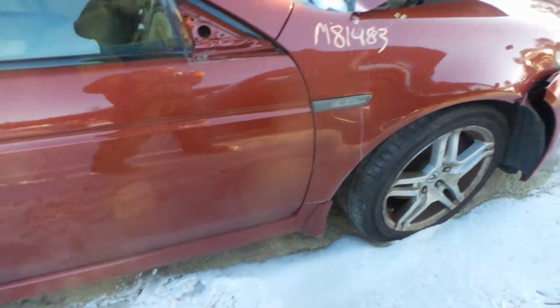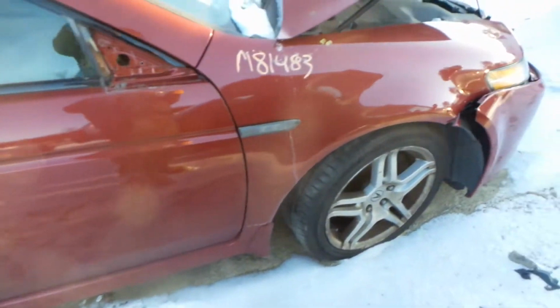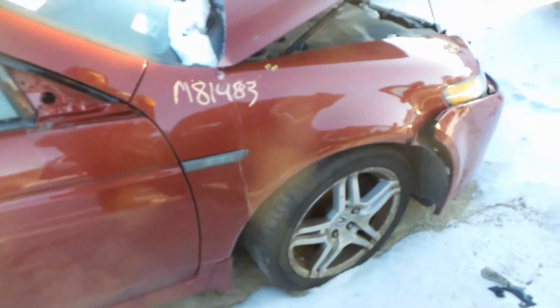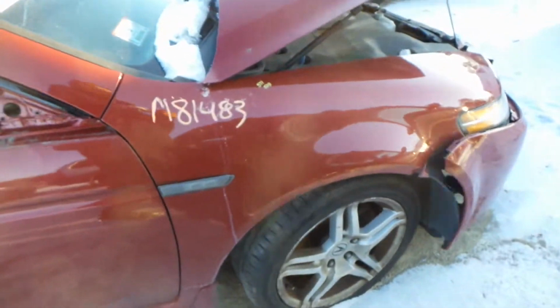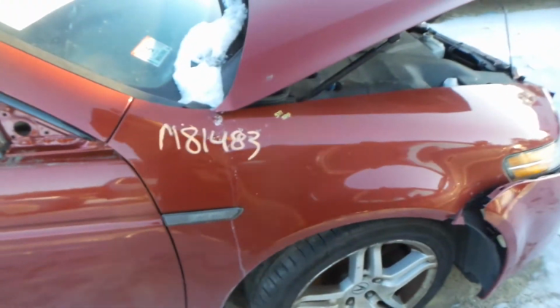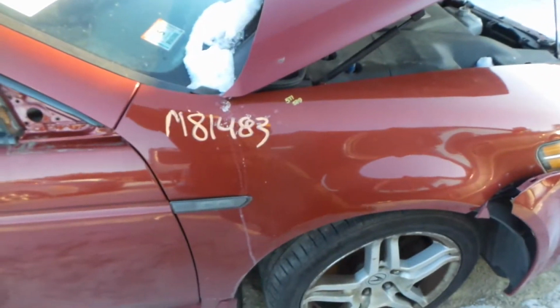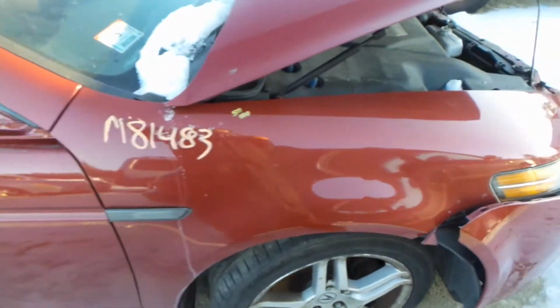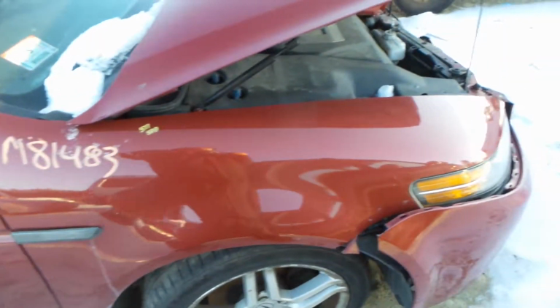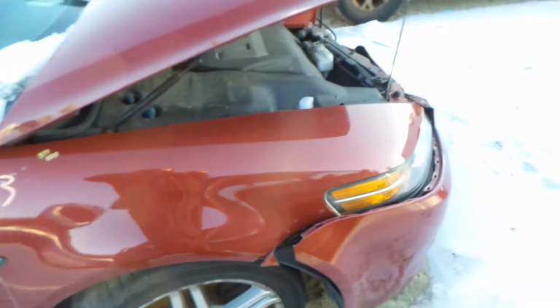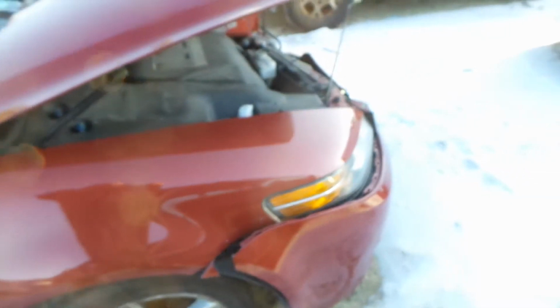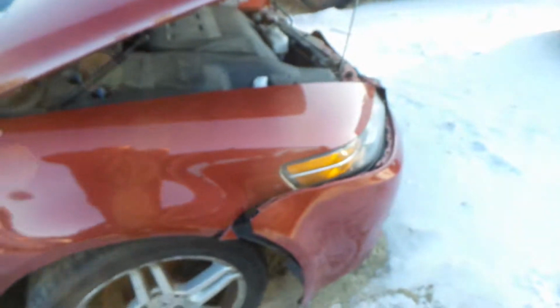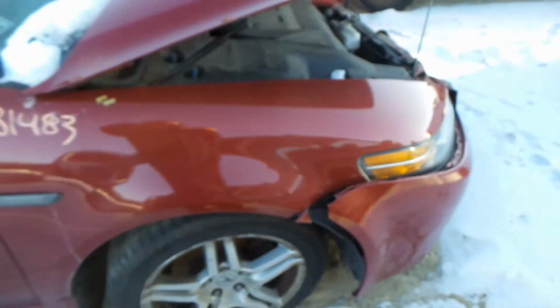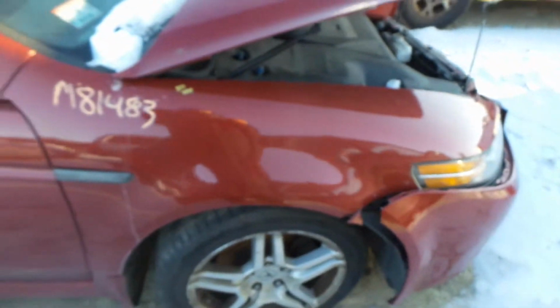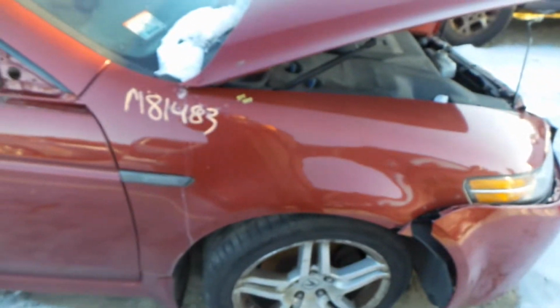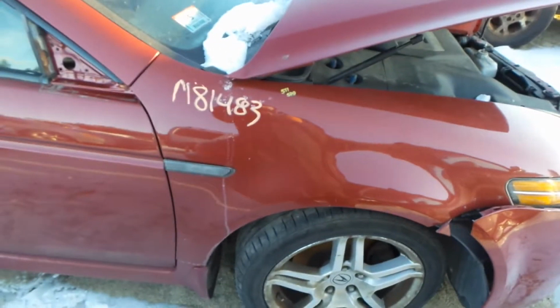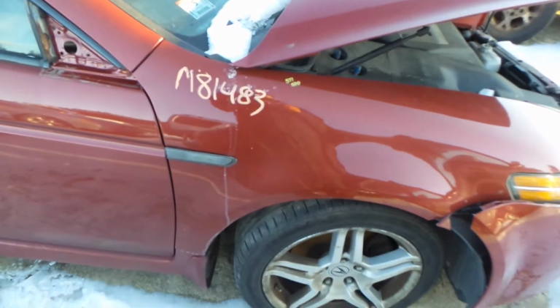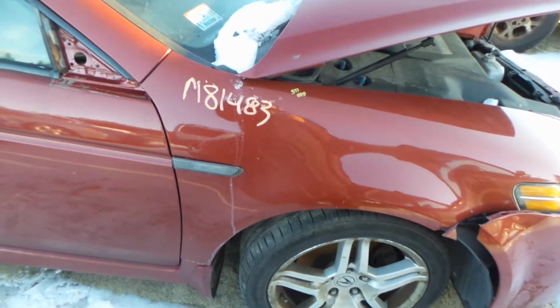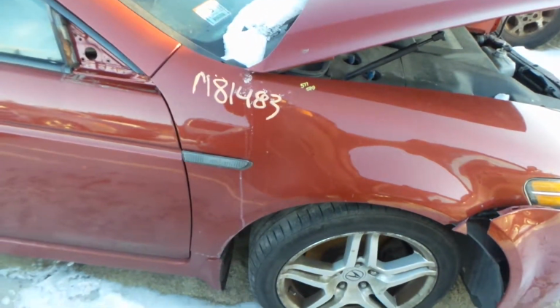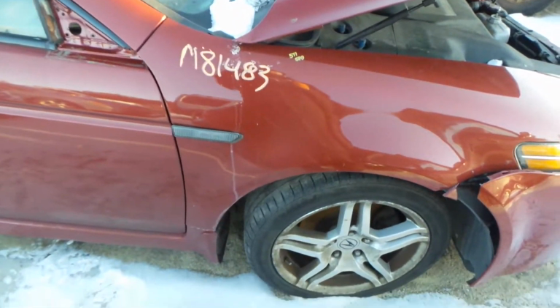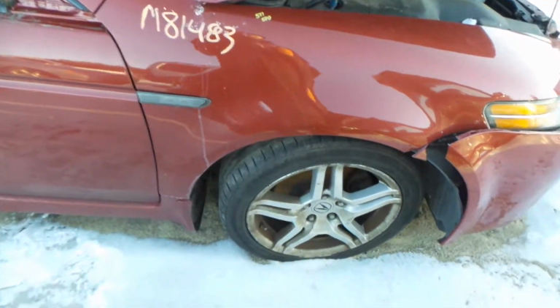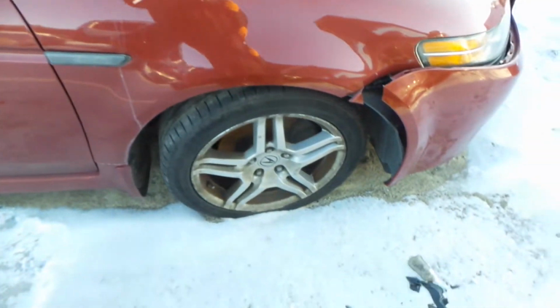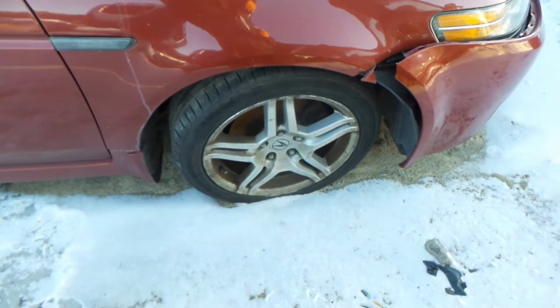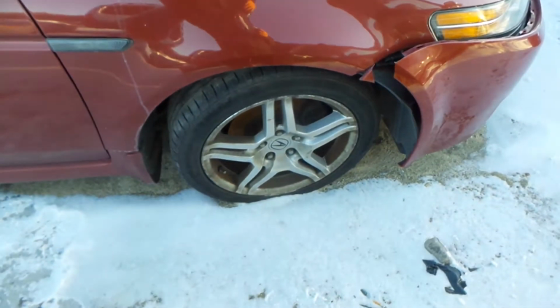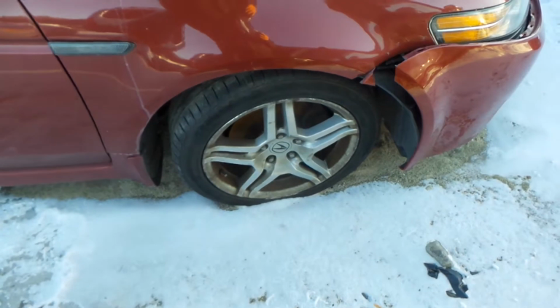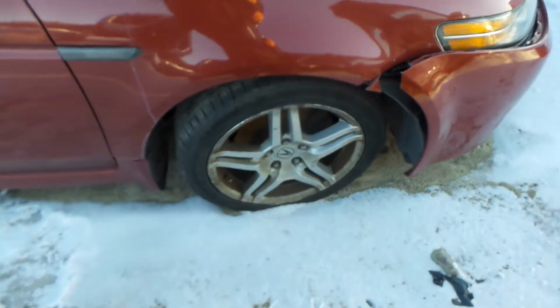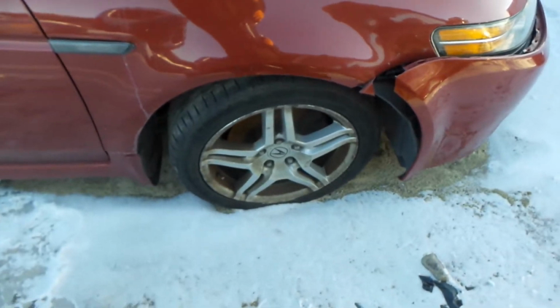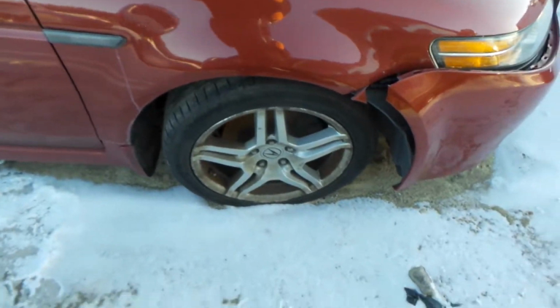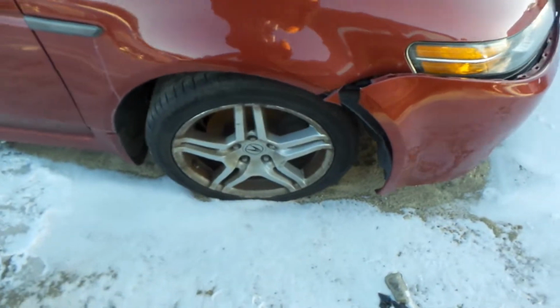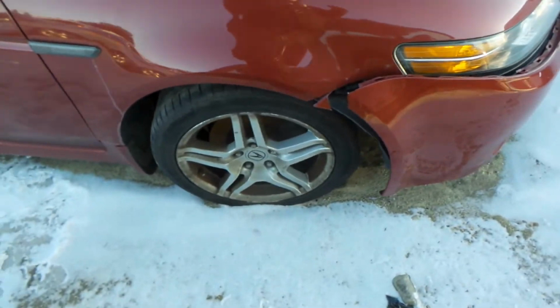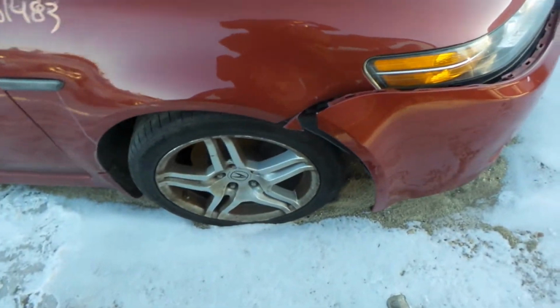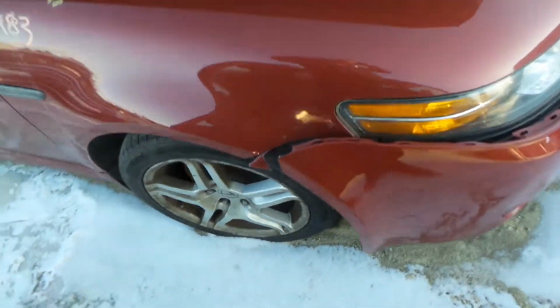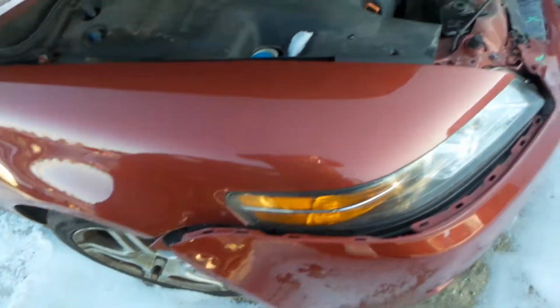We got an insurance quality right rear door as well as a front. We have a non insurance quality right front fender. It is repainted but would be good for a retail customer or builder. We got a good right front knee assembly. Comes complete with control arm, spindle, and strut.